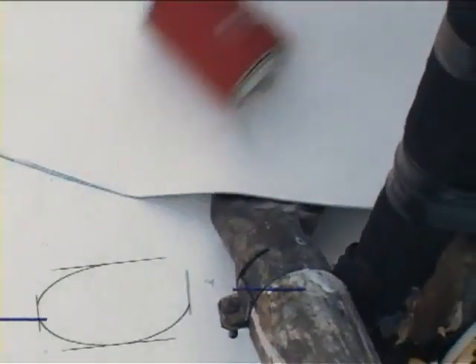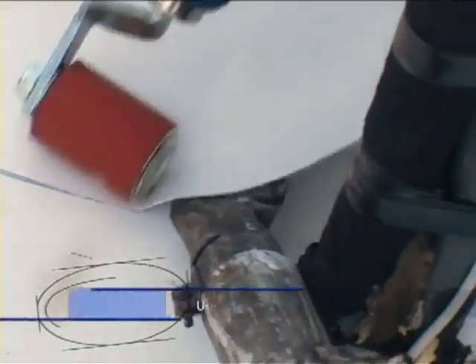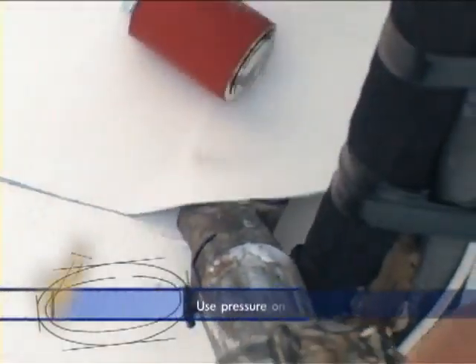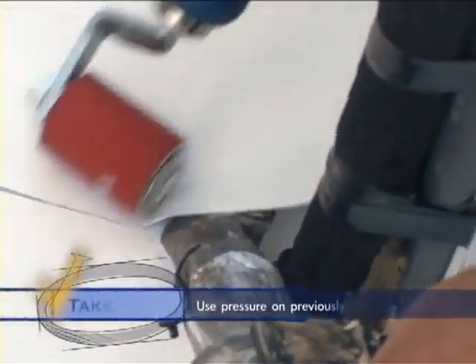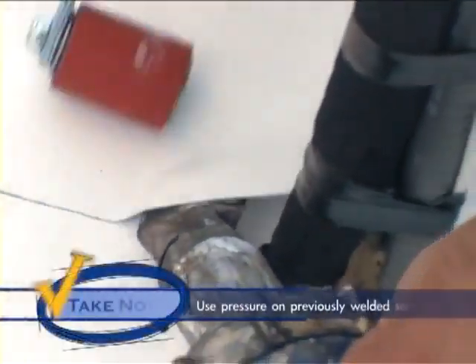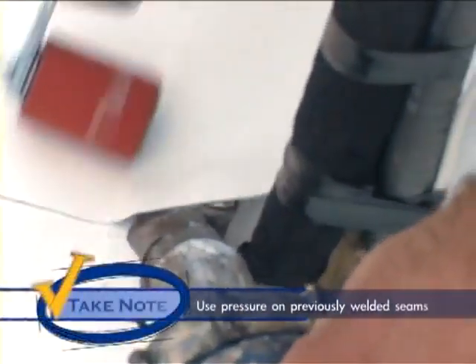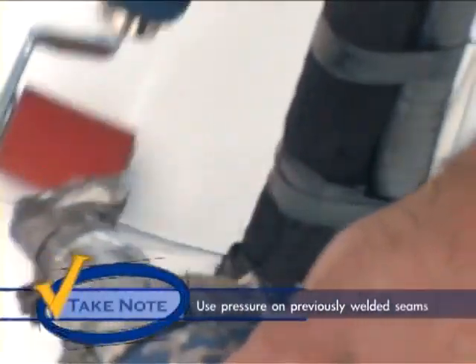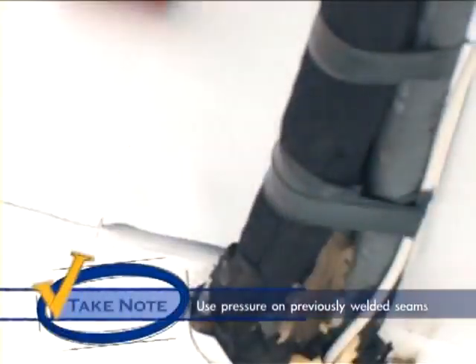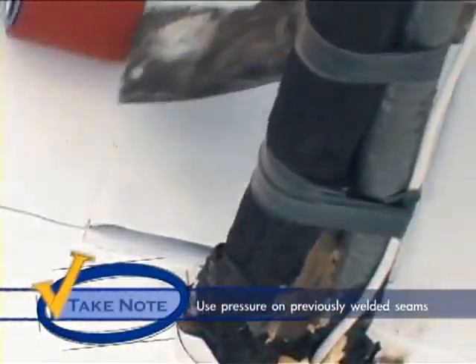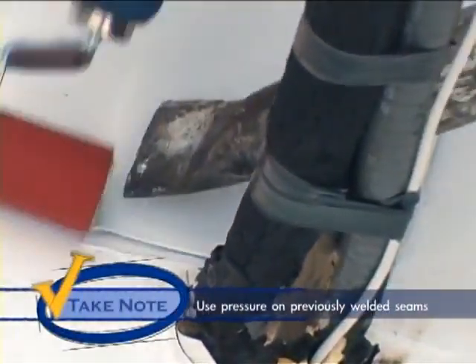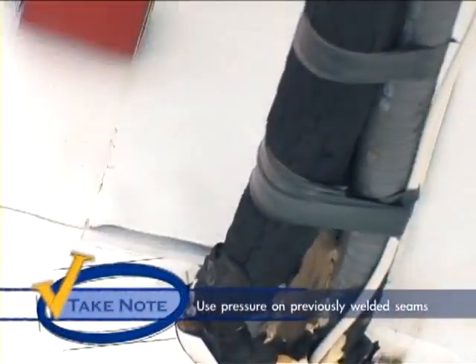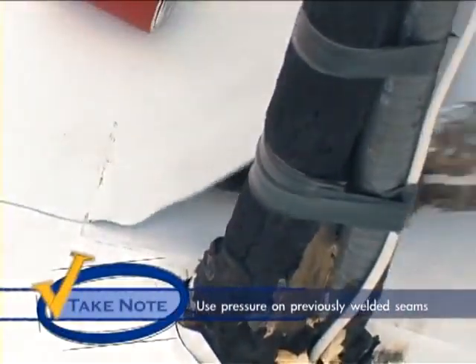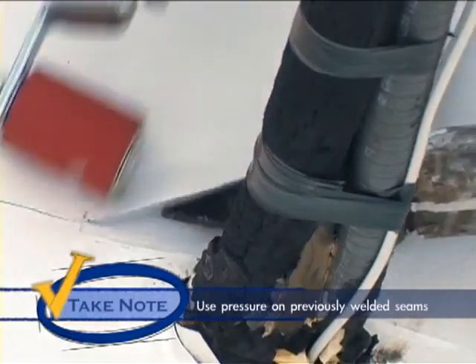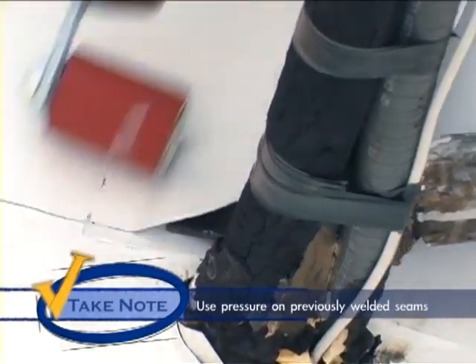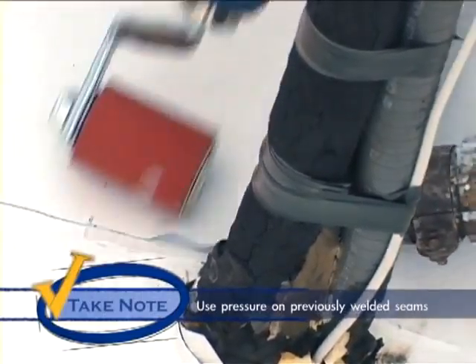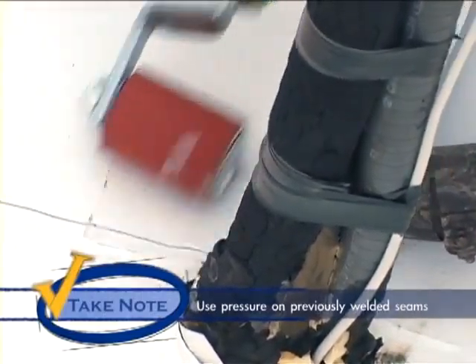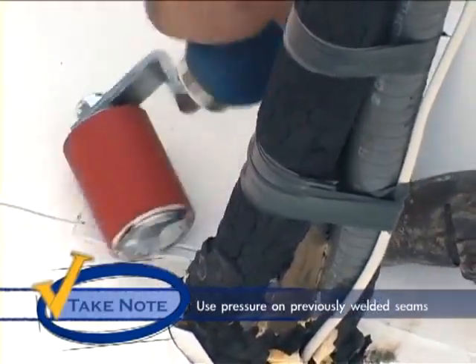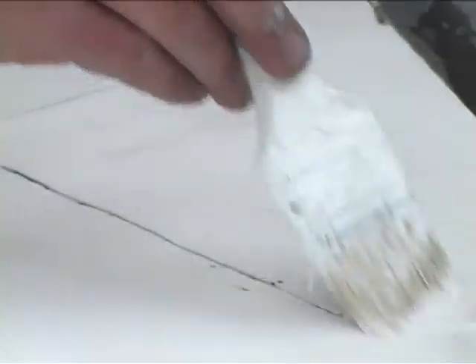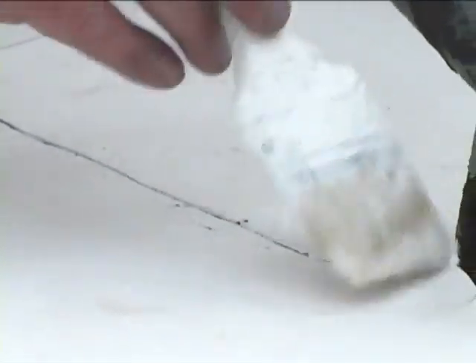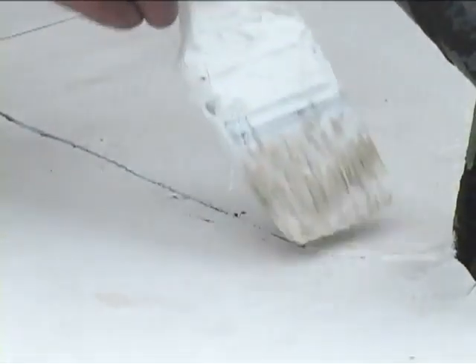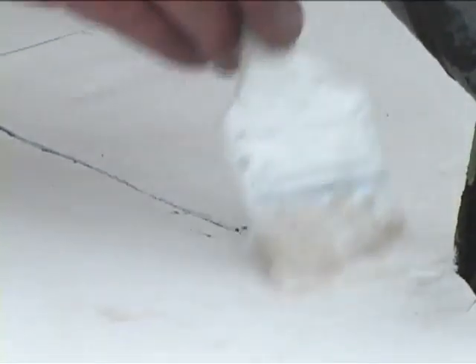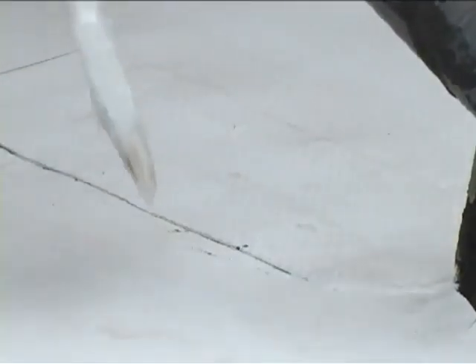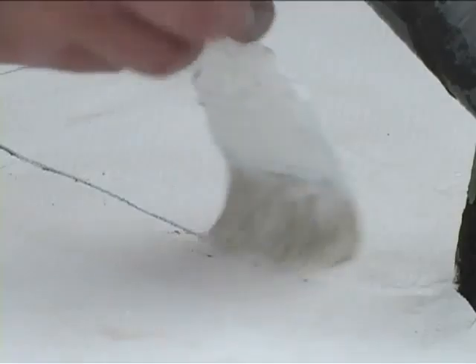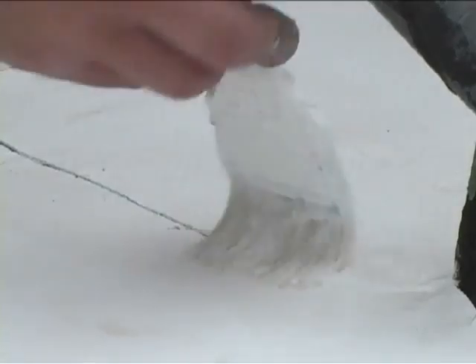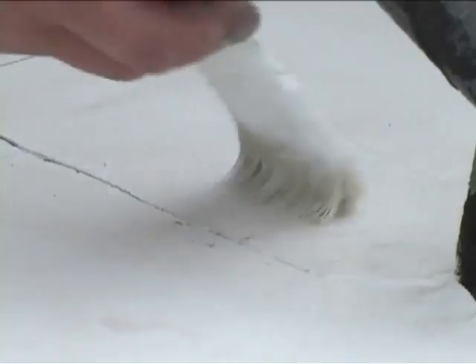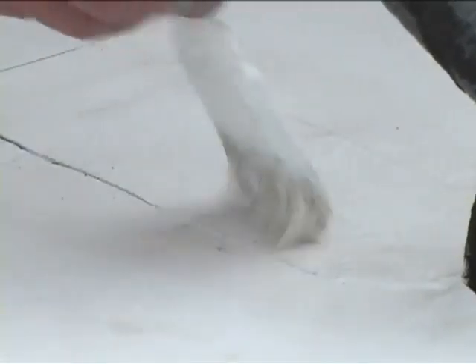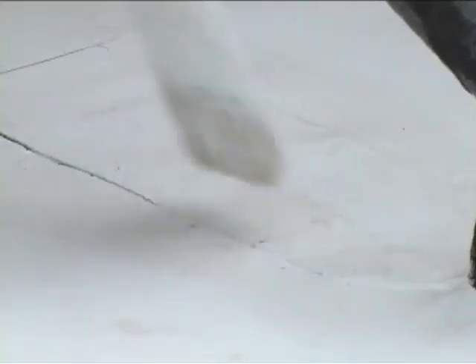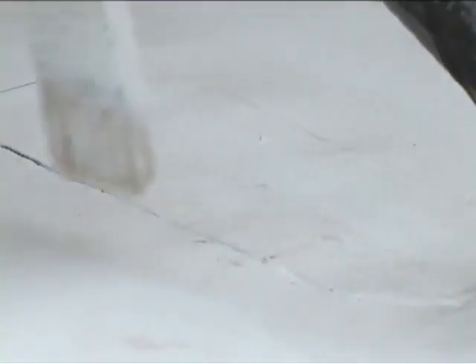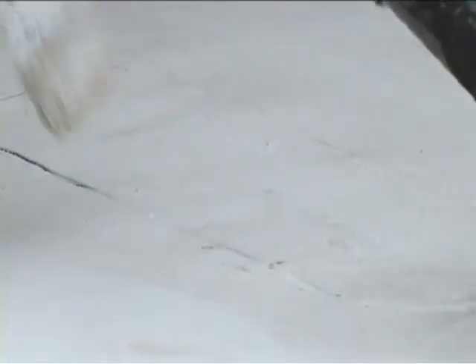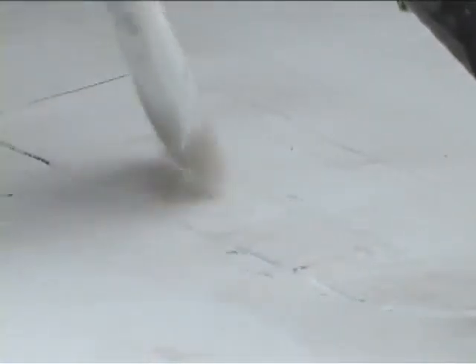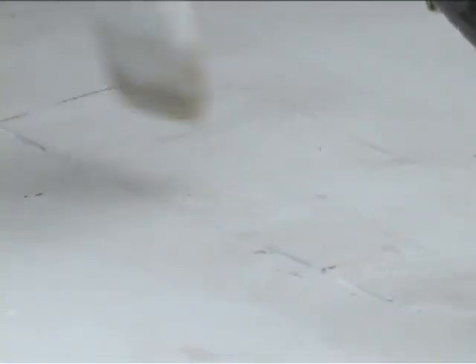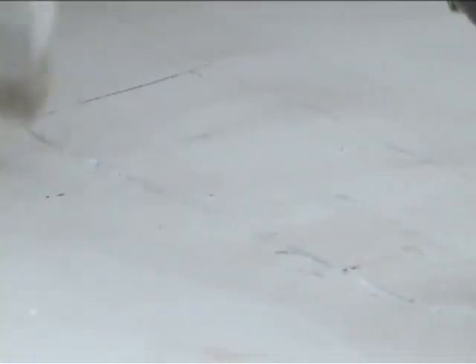Take note: when encountering previously welded seams, make sure to firmly press your roller along the seam ensuring a good bond. Upon completion of the weld, always brush seaming adhesive along the cut edge to seal the exposed scrim.